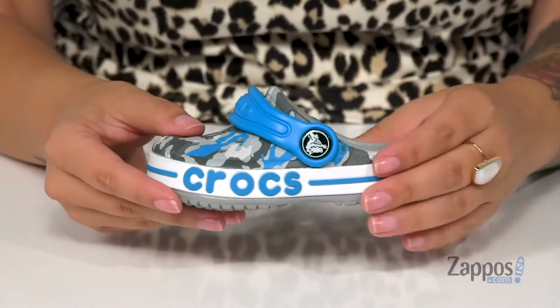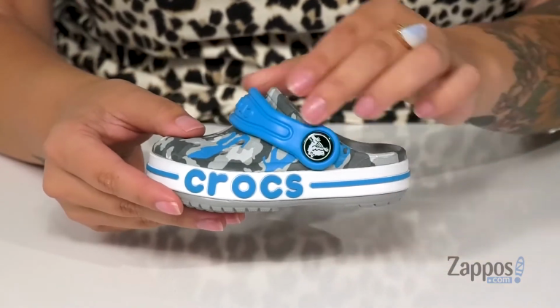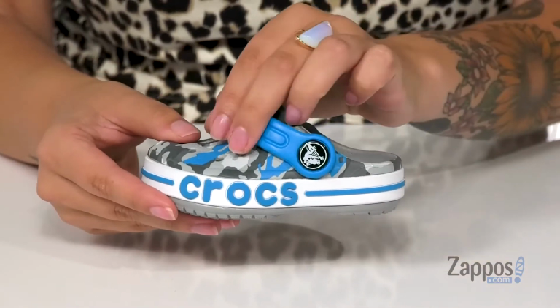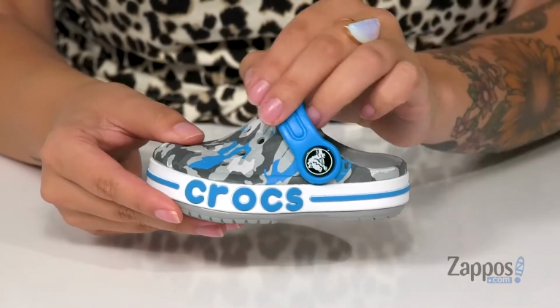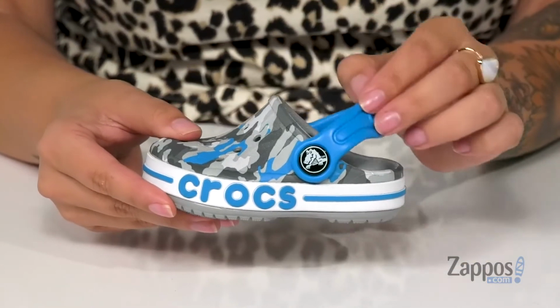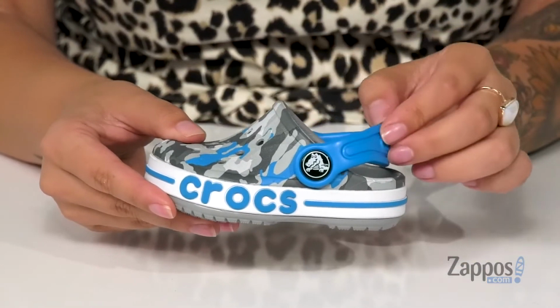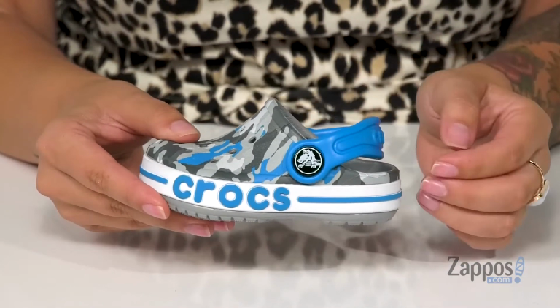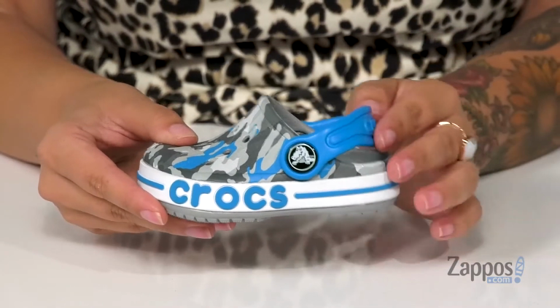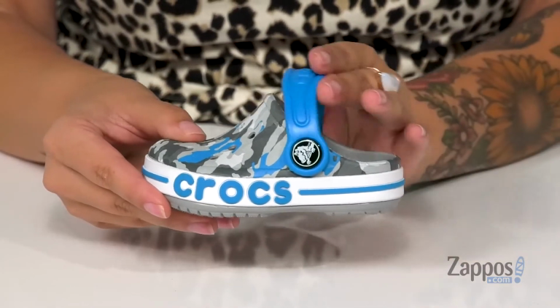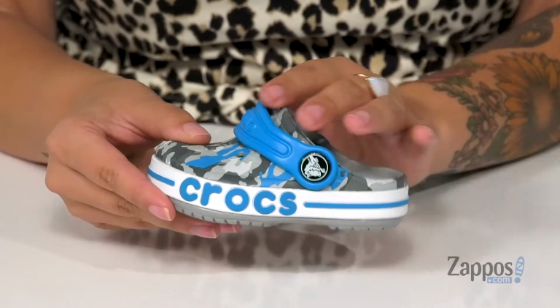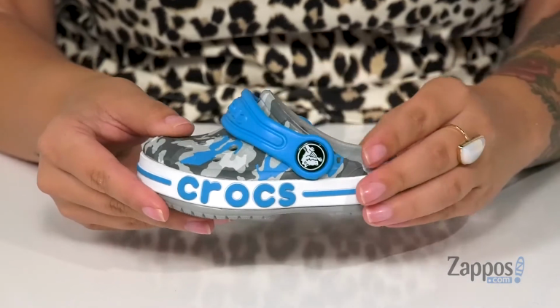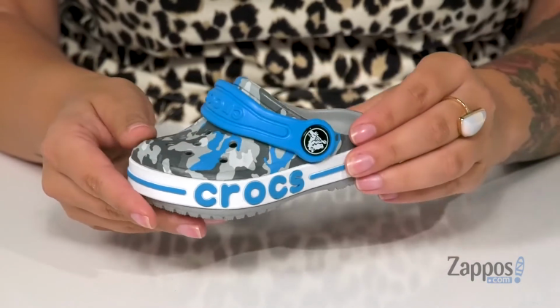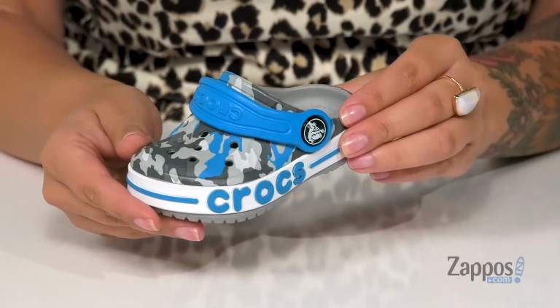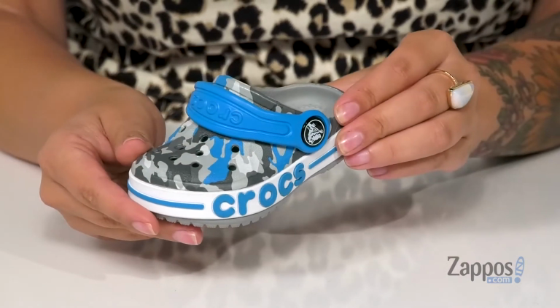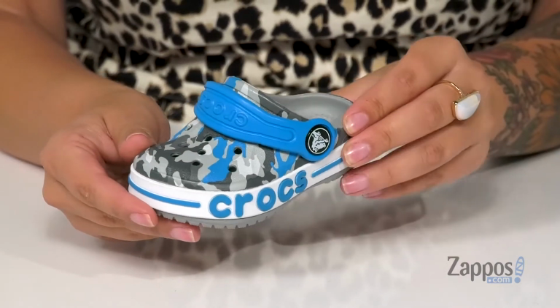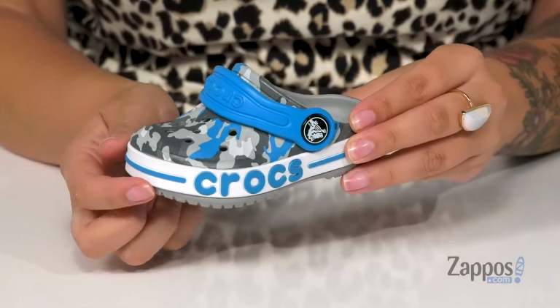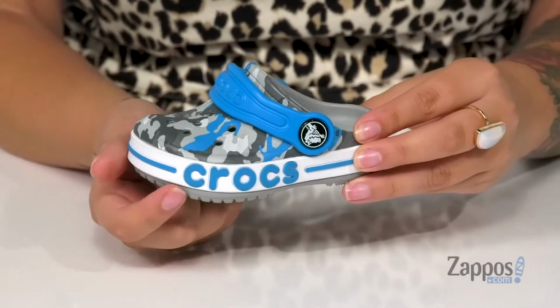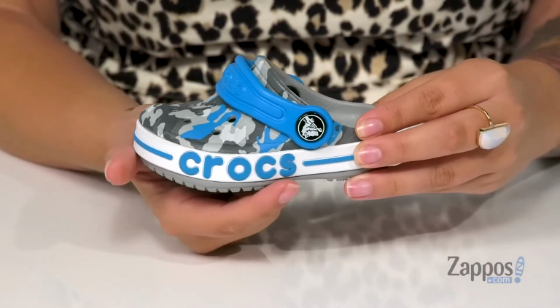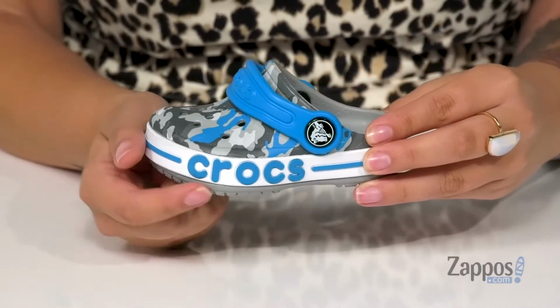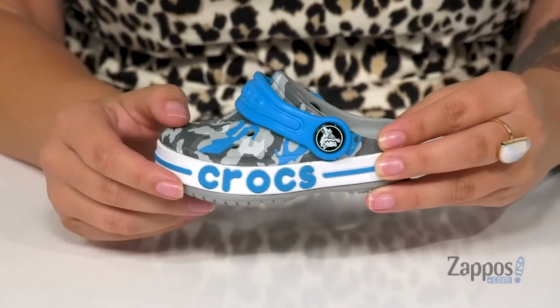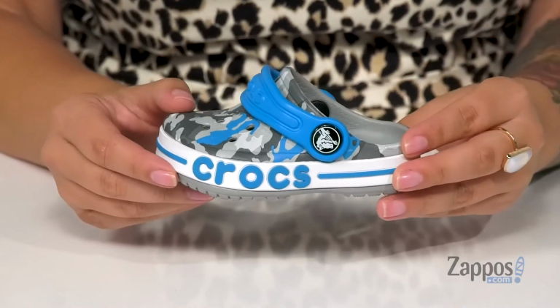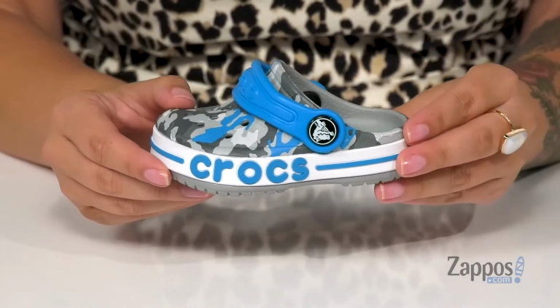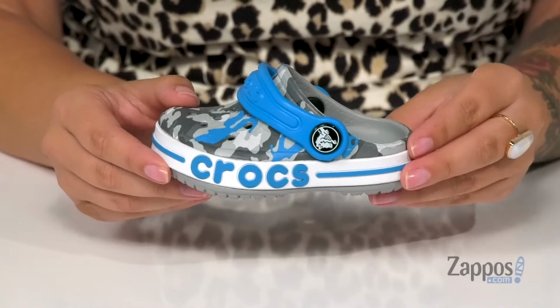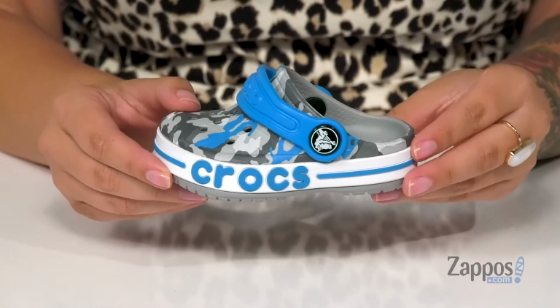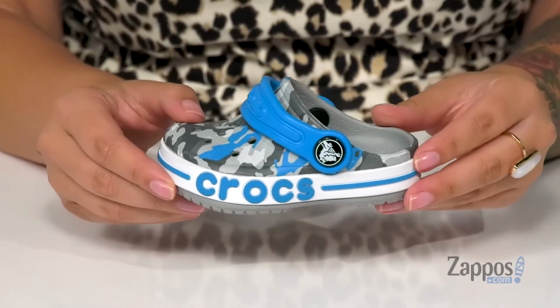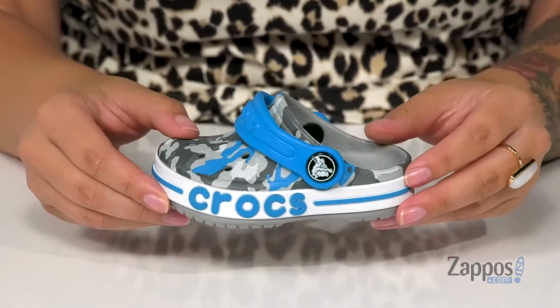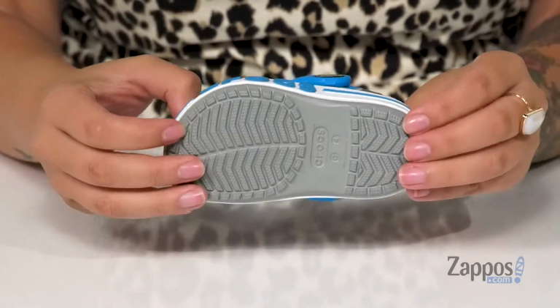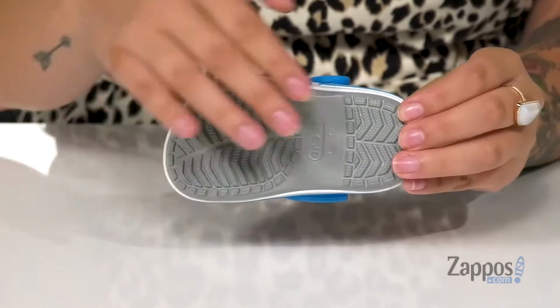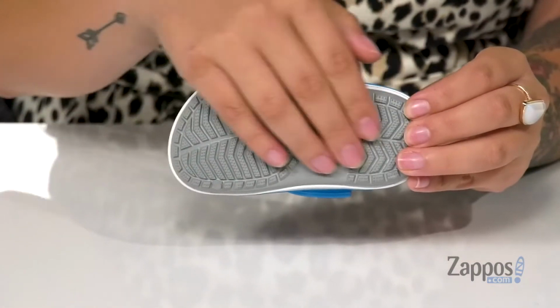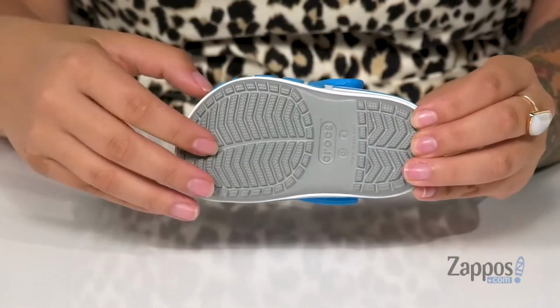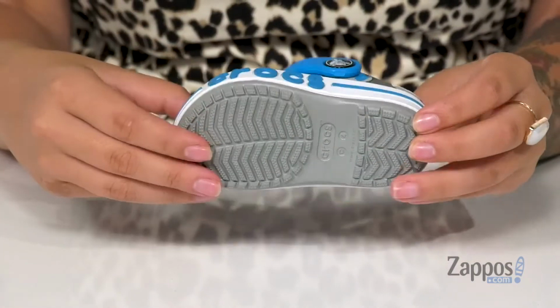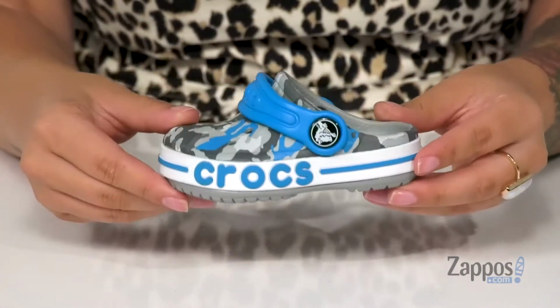These have that classic Crocs strap, so you can style these a few different ways. I absolutely love the look of the camo with that Crocs logo on the midsole — it really adds some flair. And underneath is a textured outsole for traction.